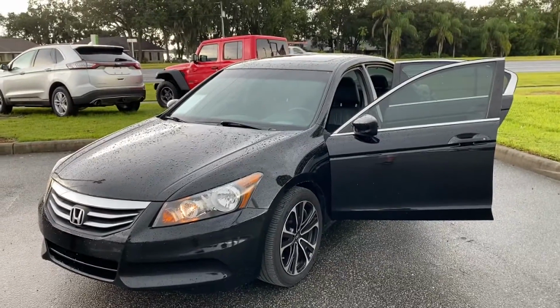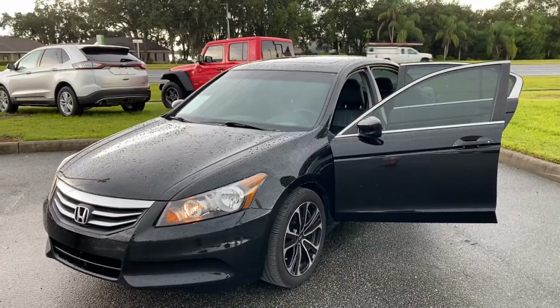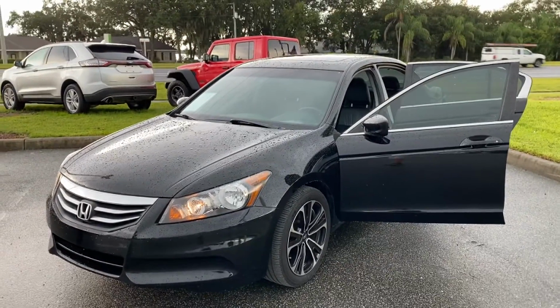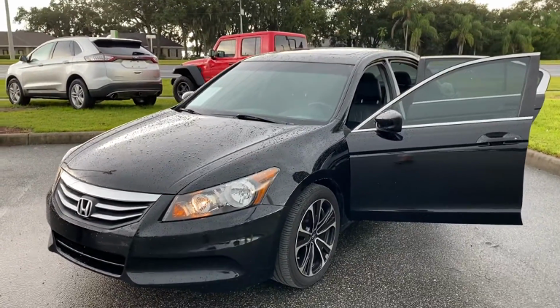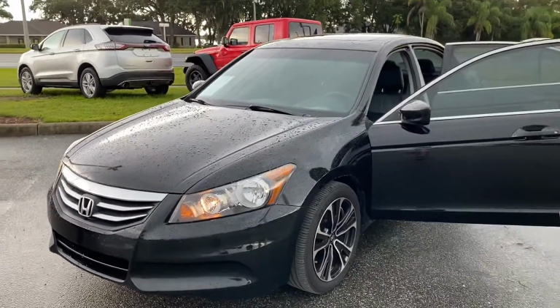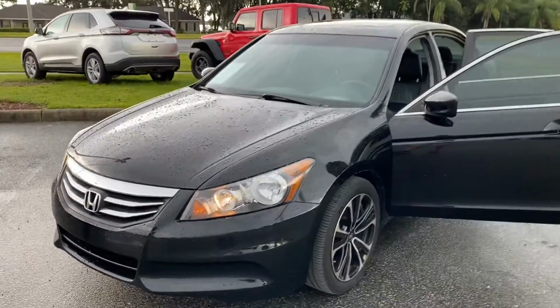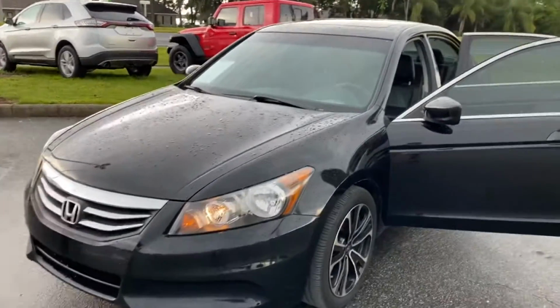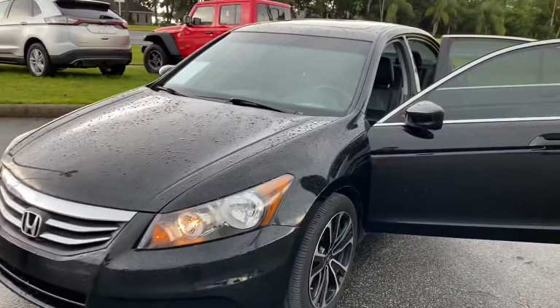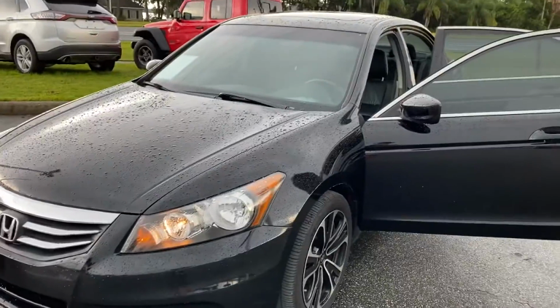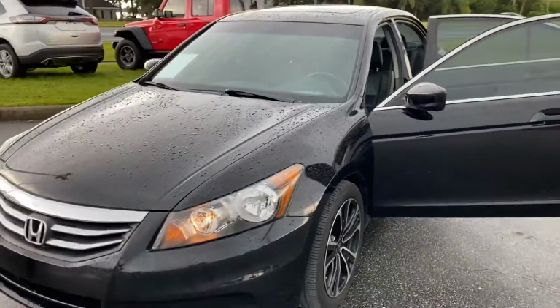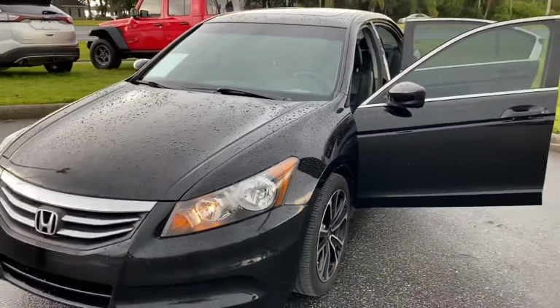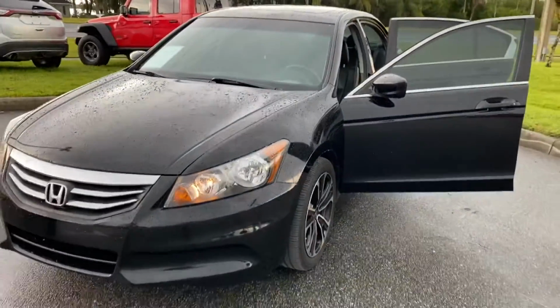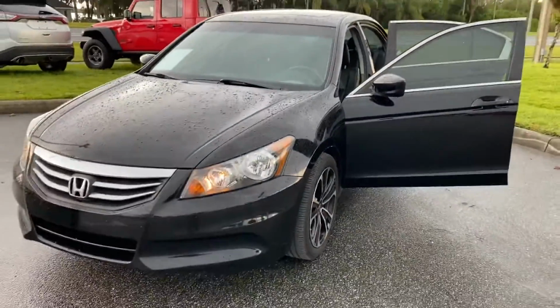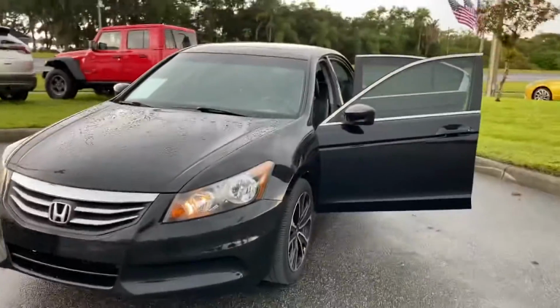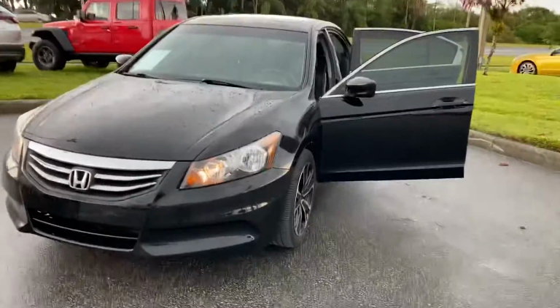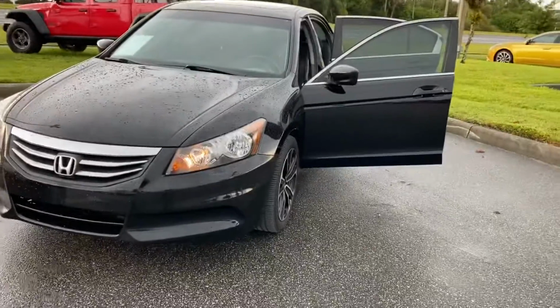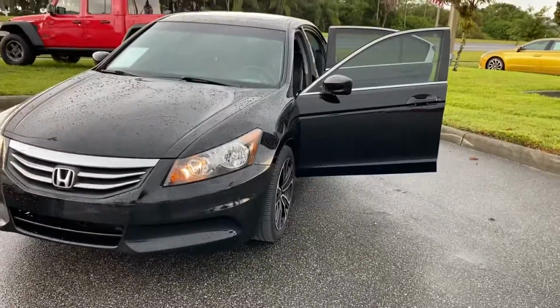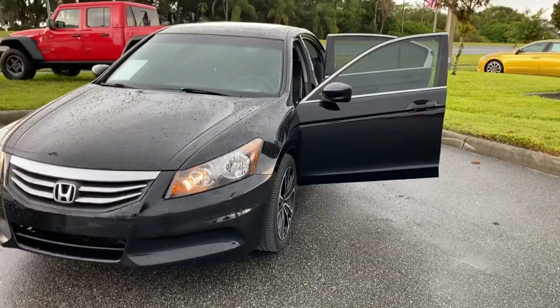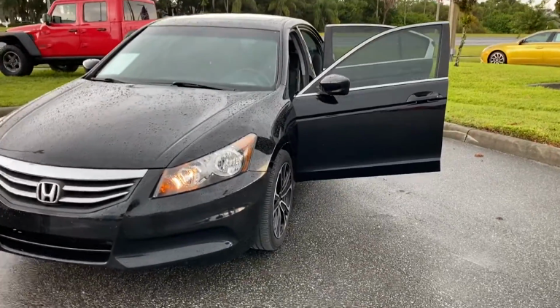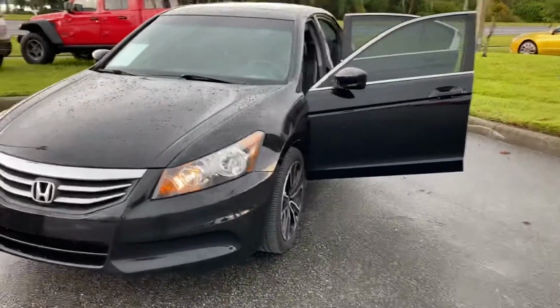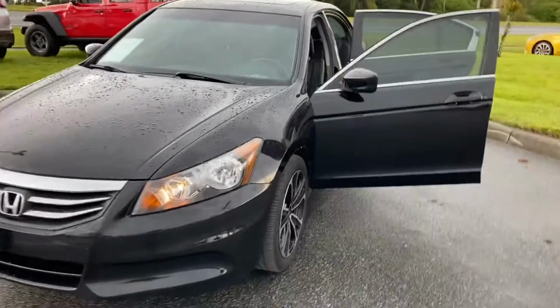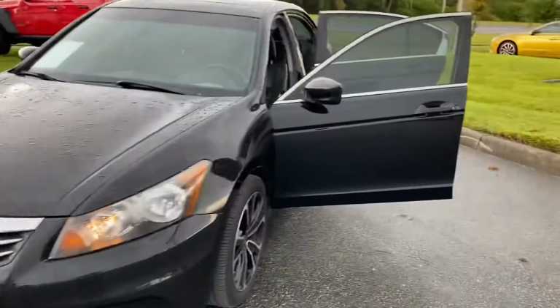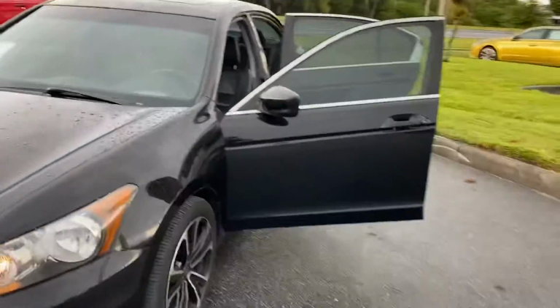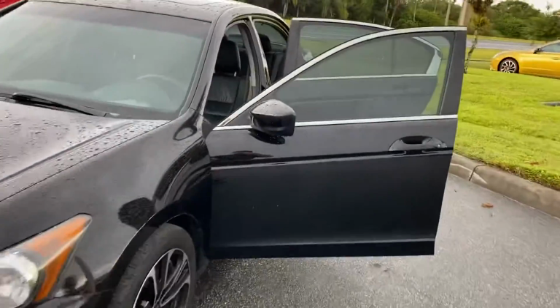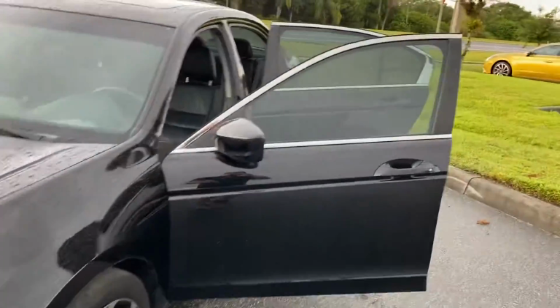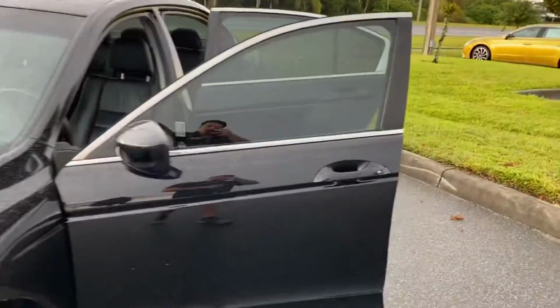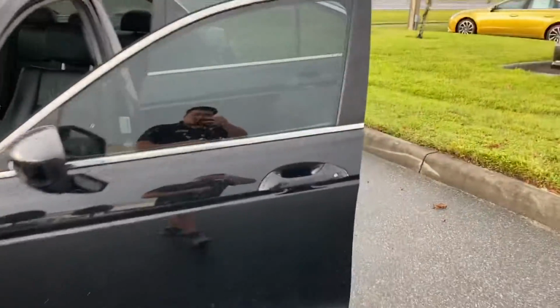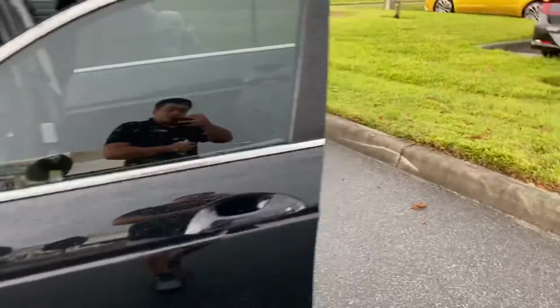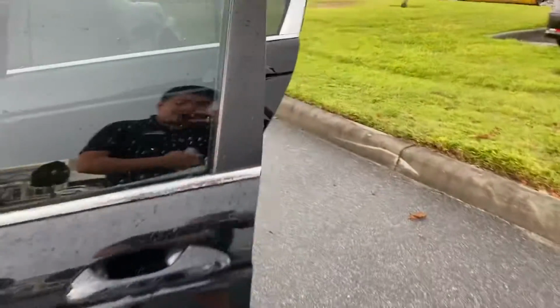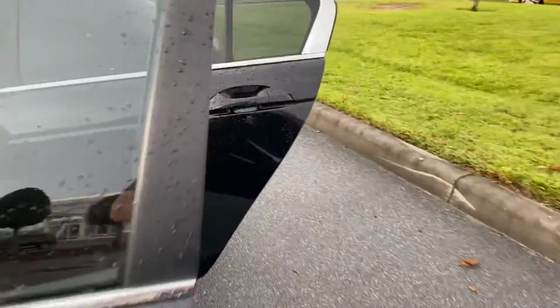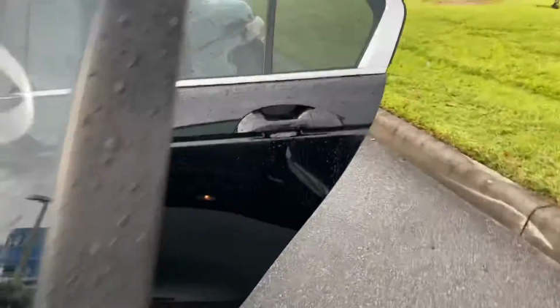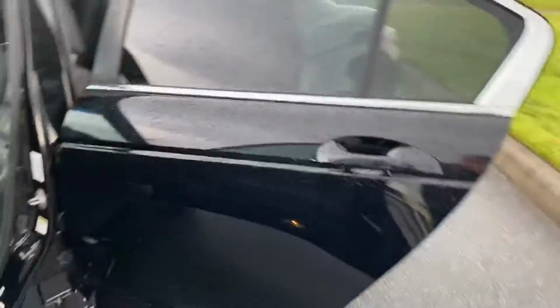Hello Latasha, this is Marco from Winter Haven Honda, internet sales manager. I just wanted to make a quick little video for you on the 2012 Honda Accord EXL — this is the one that you put an interest for. I wanted to make sure you got a chance to check it out before arriving here at the dealership.